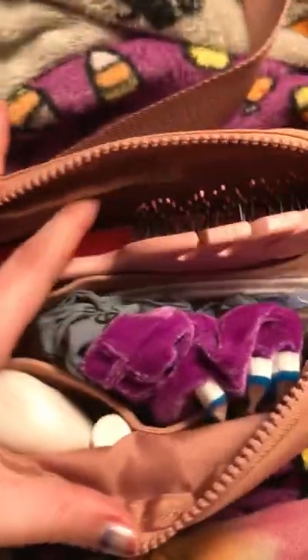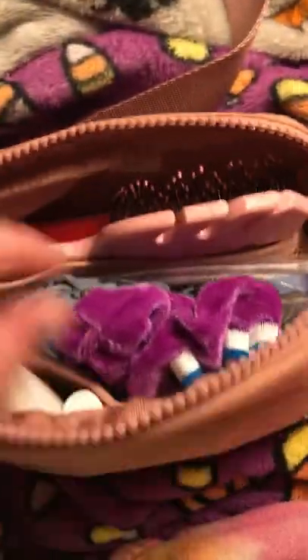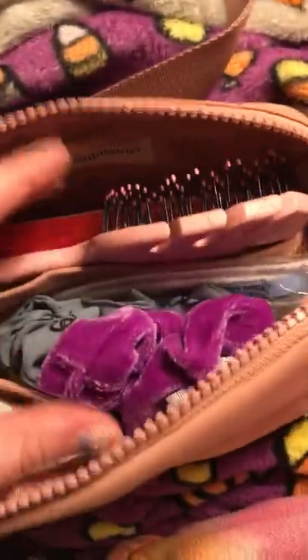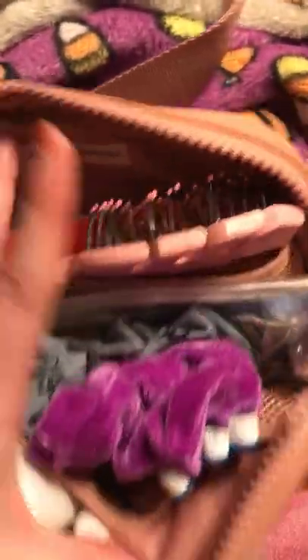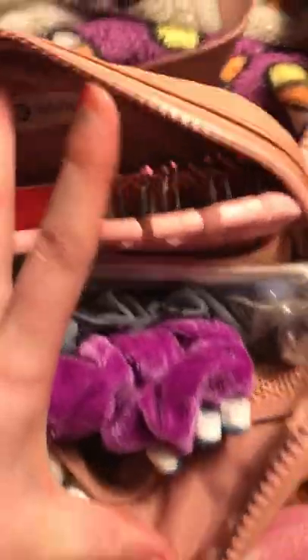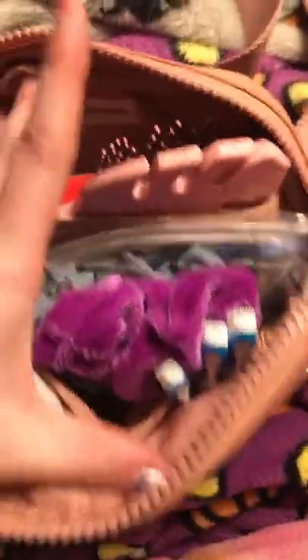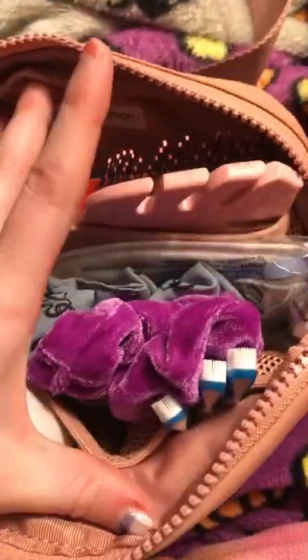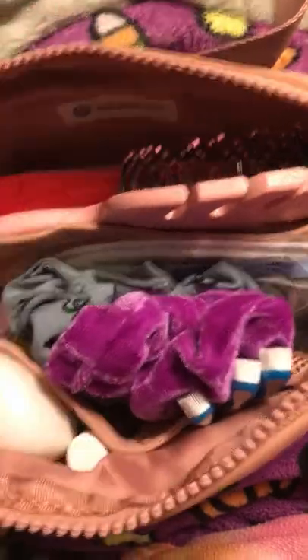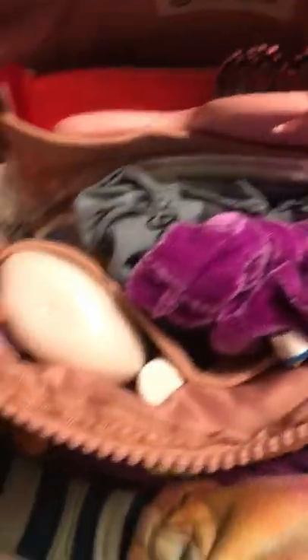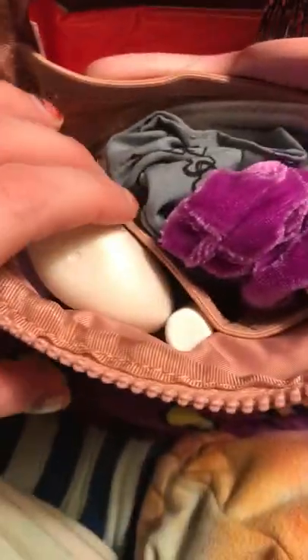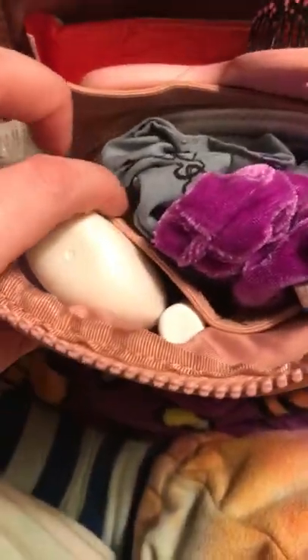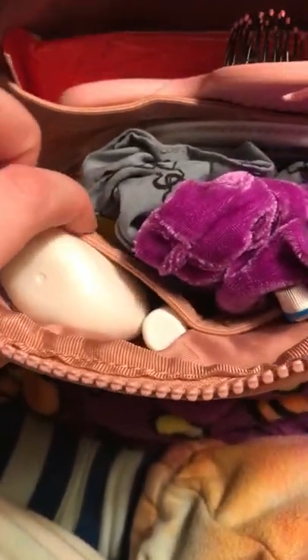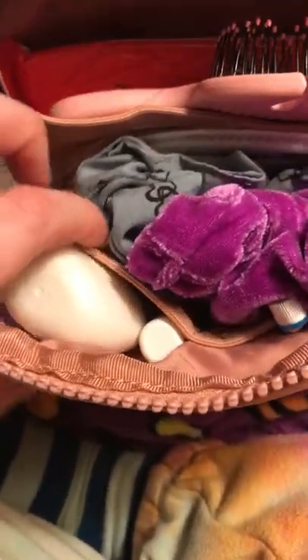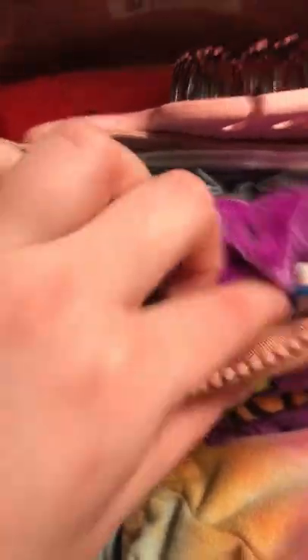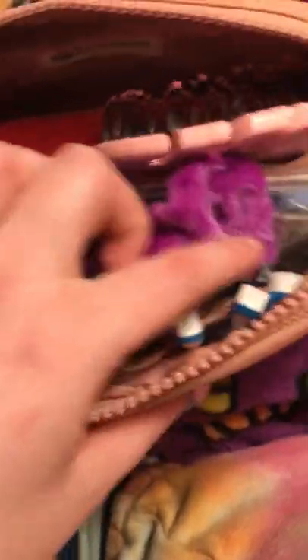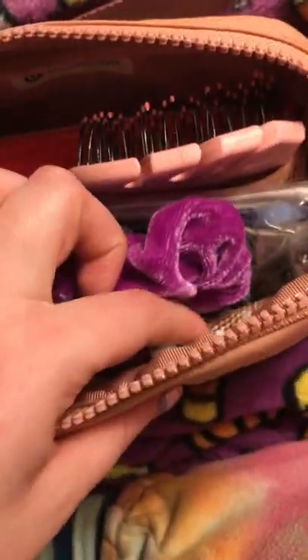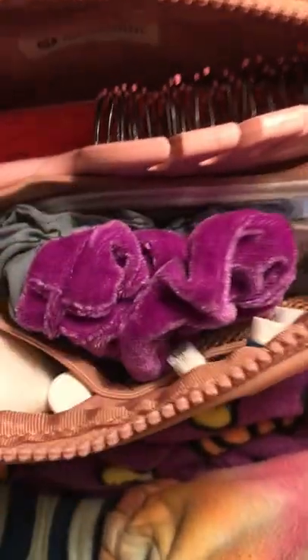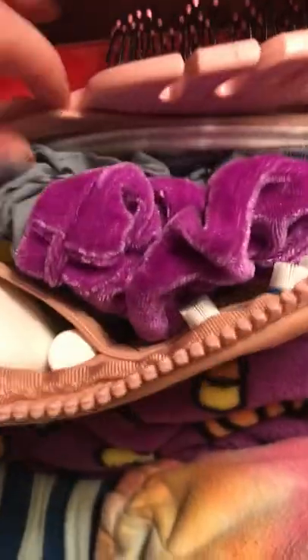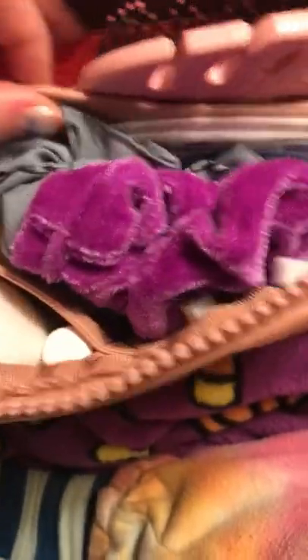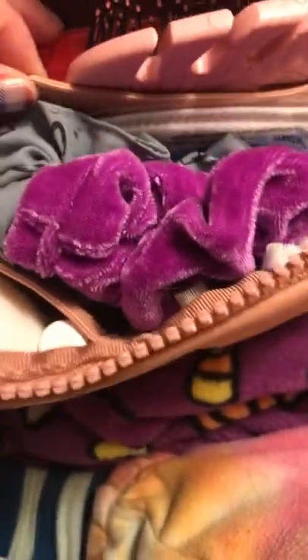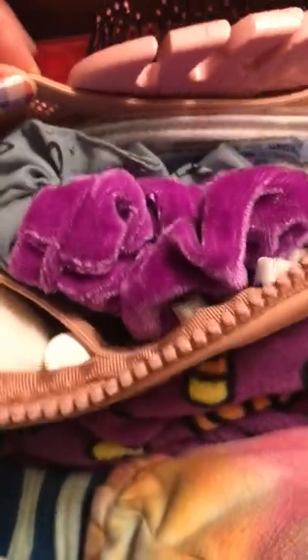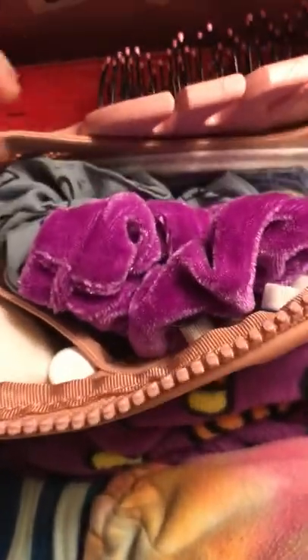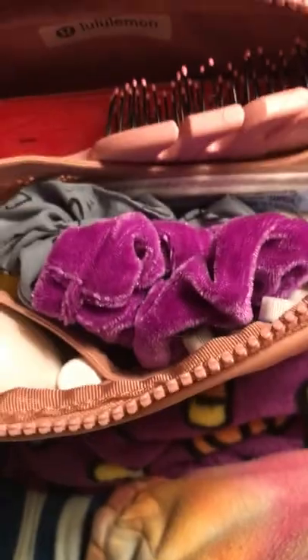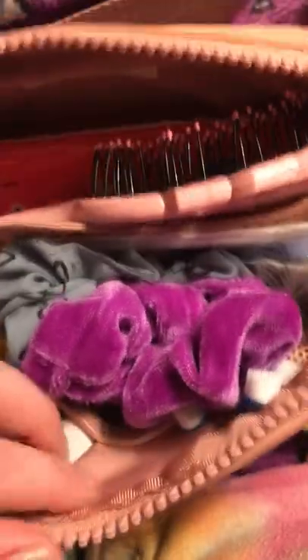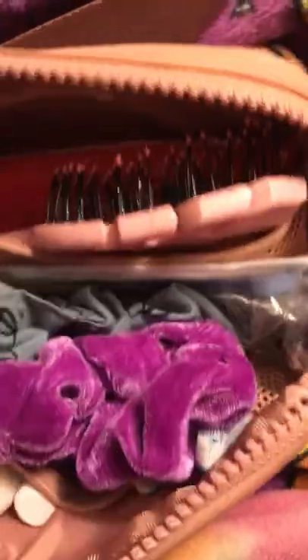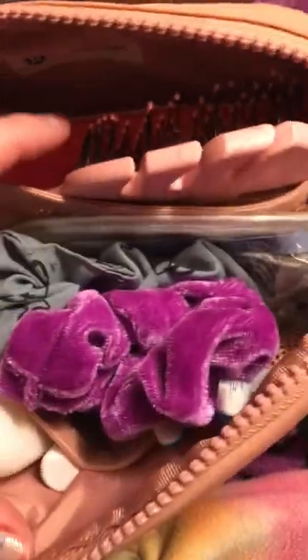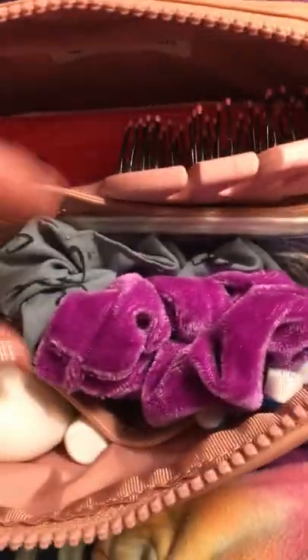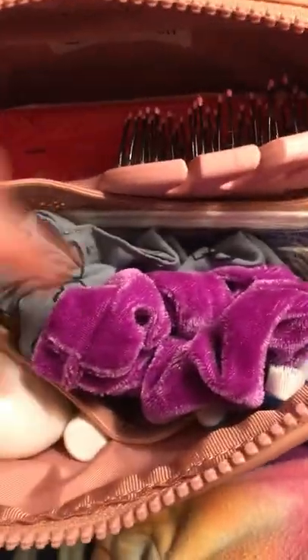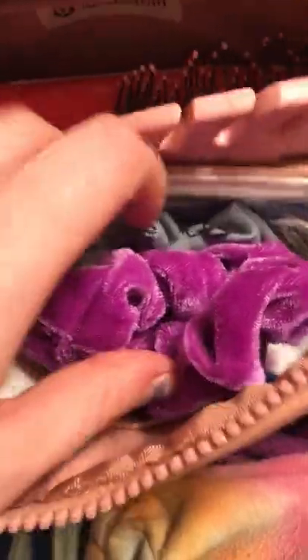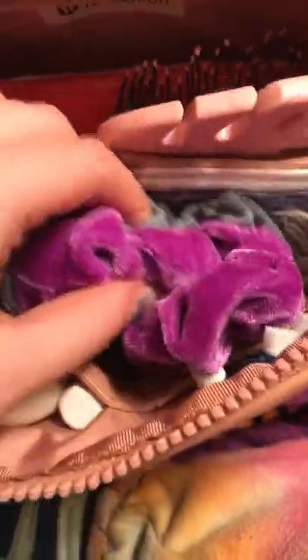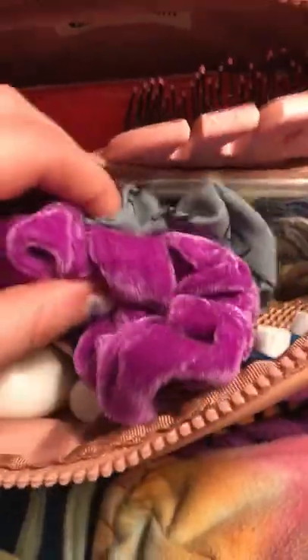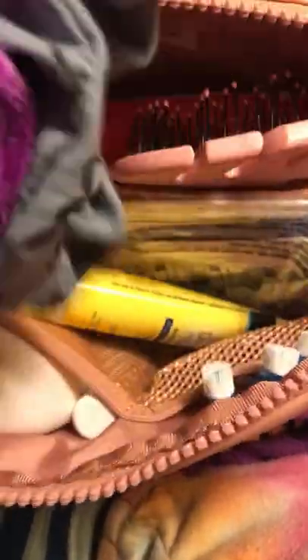Here is the main big compartment of the bag. It's got two little mesh compartments and then one big mesh compartment. I'm just going to get started with what's in here.